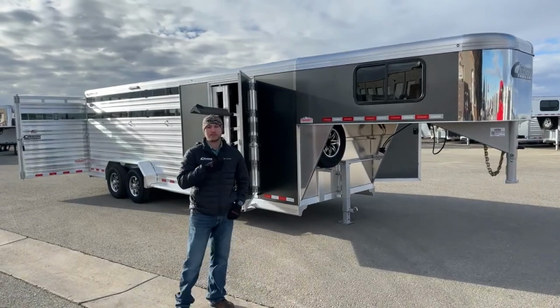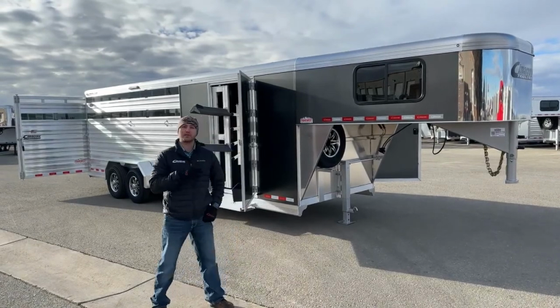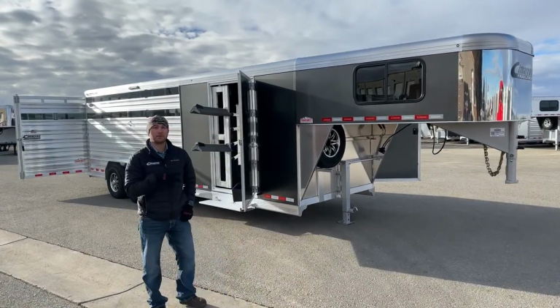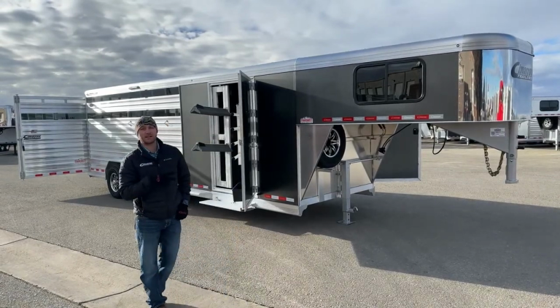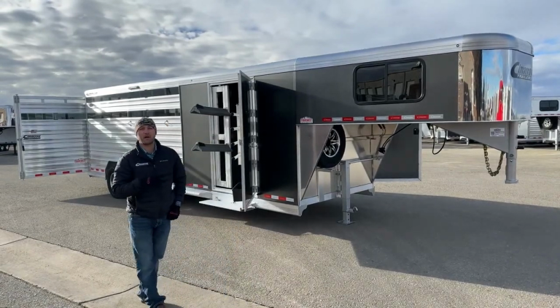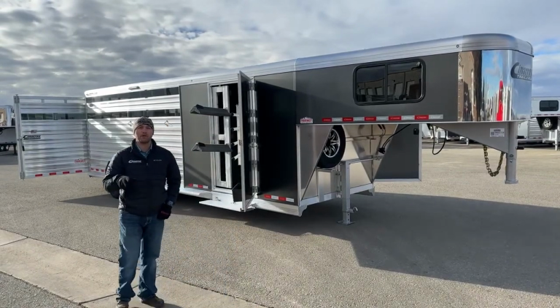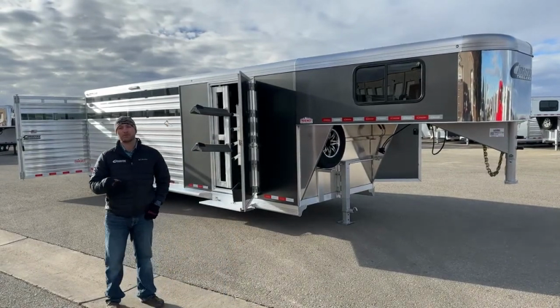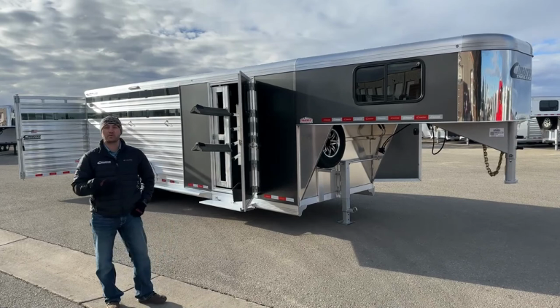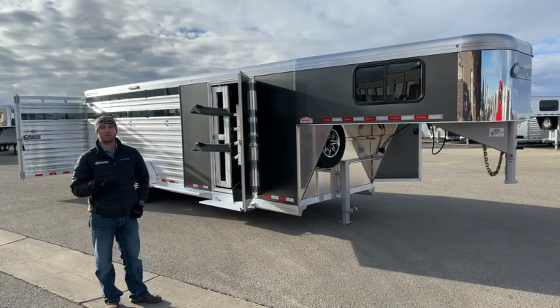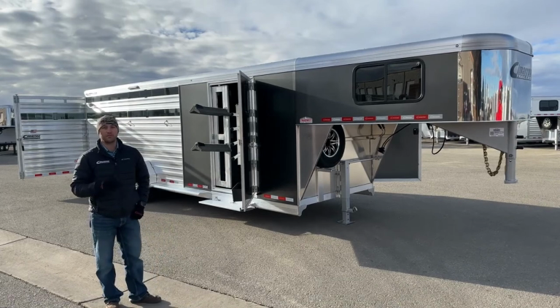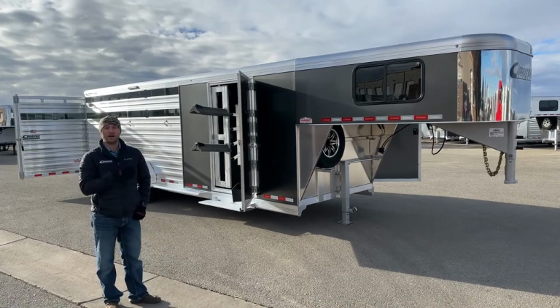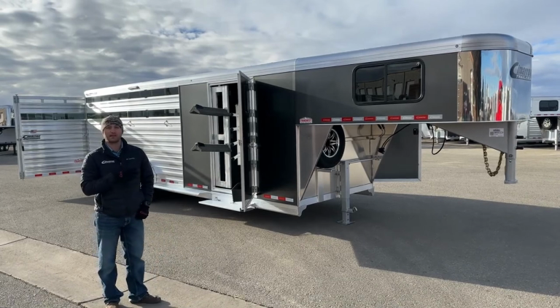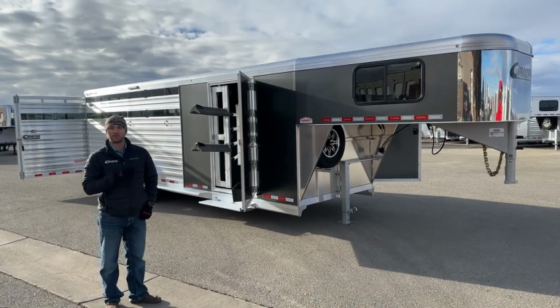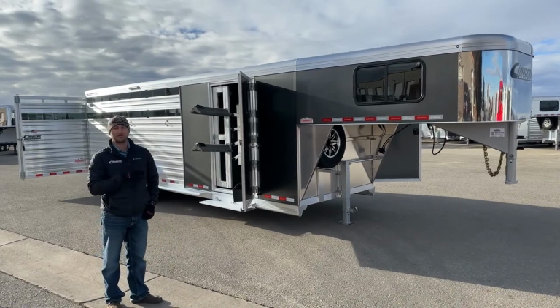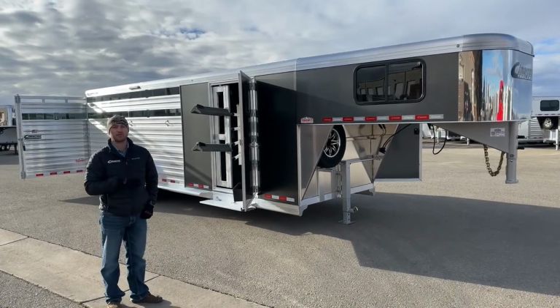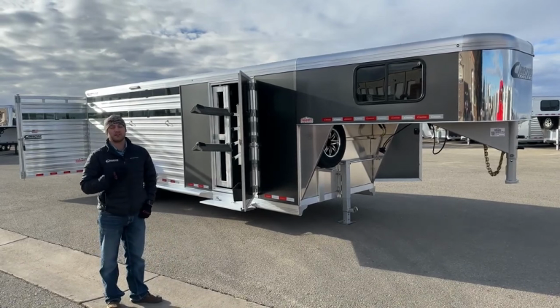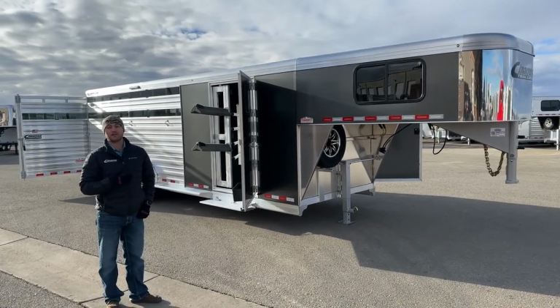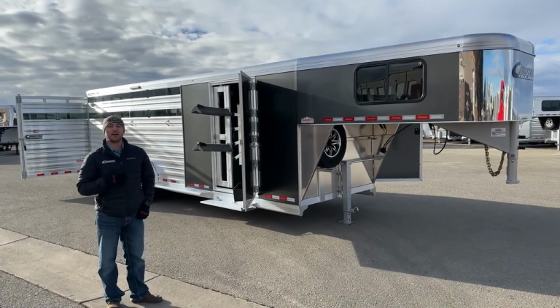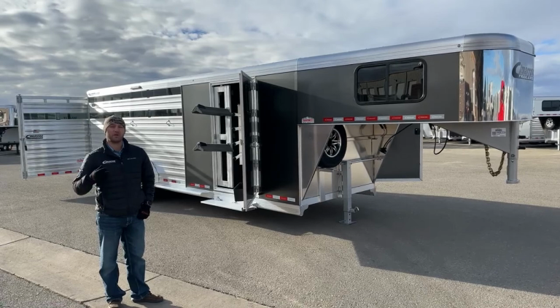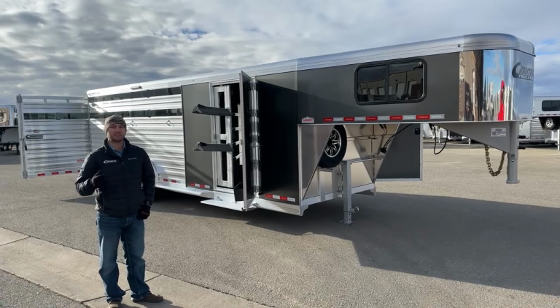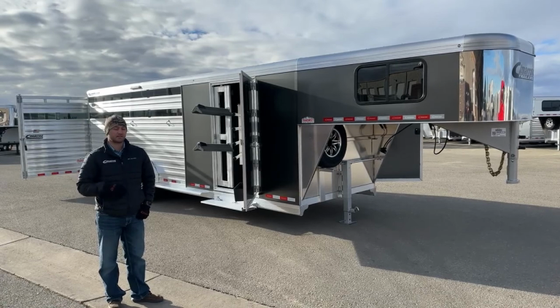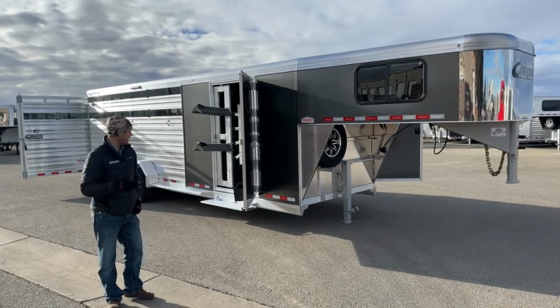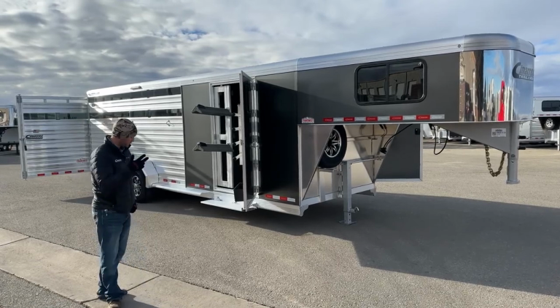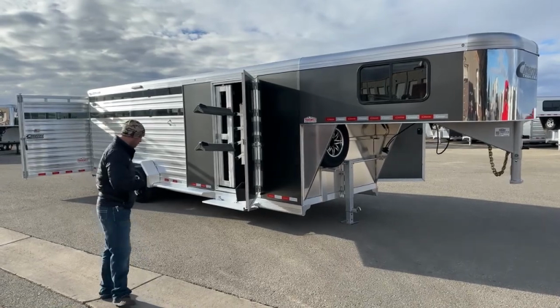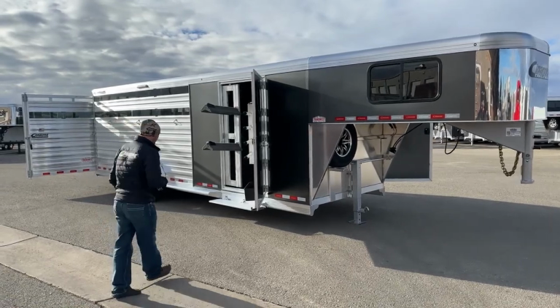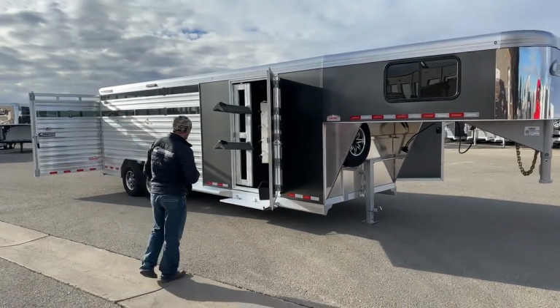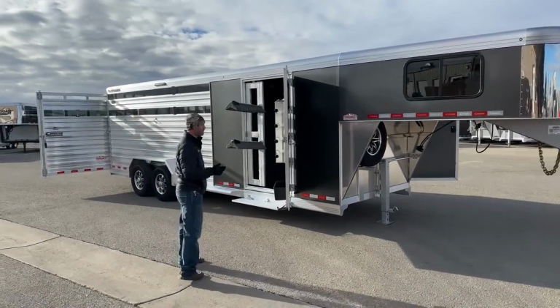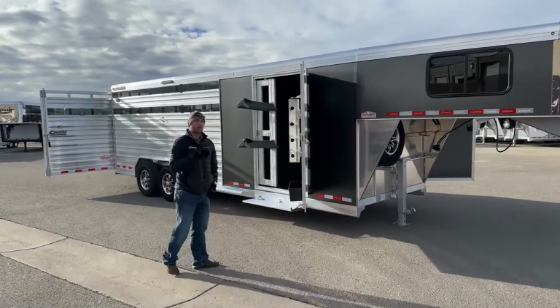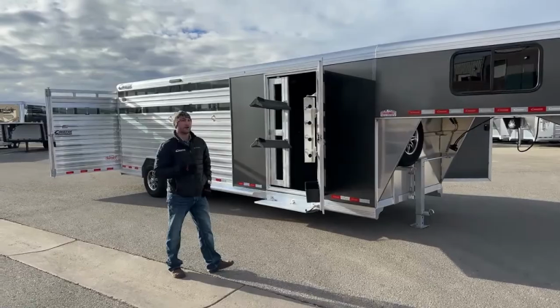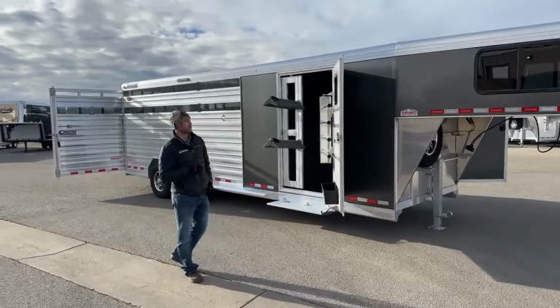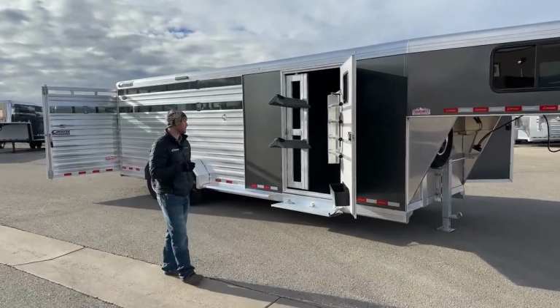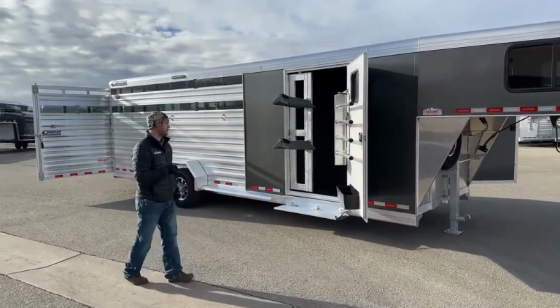As we walk through, this double tack setup is probably one of the most popular setups we're going to see, whether it be a stock combo like this, a three horse, or a four horse. It just has so much functionality off both sides of the trailer. We'll start off walking through the front tack up here and show you some cool features on this new Cimarron.